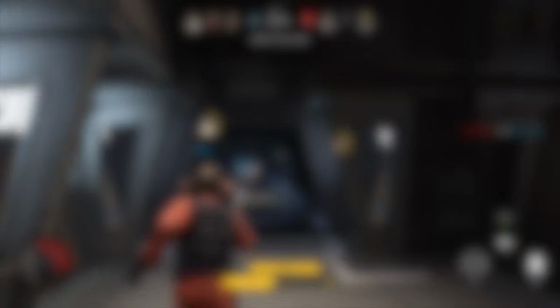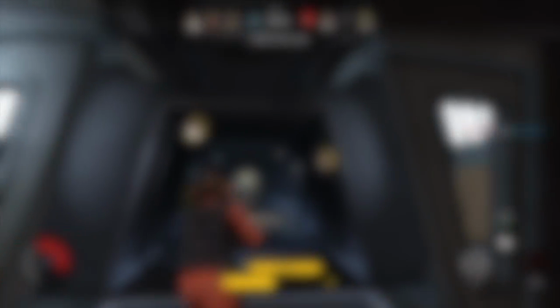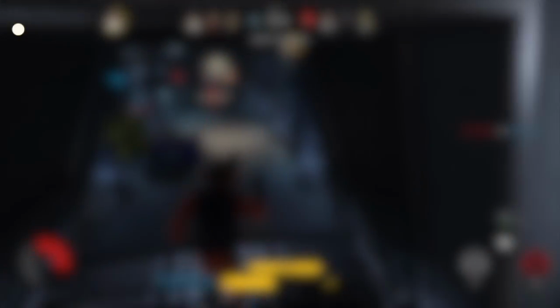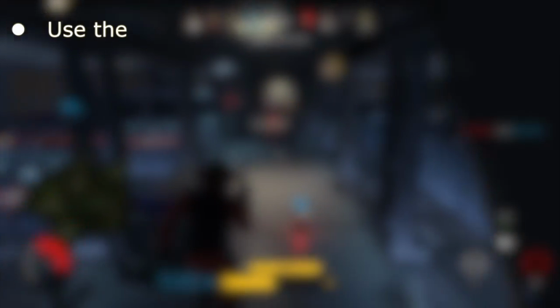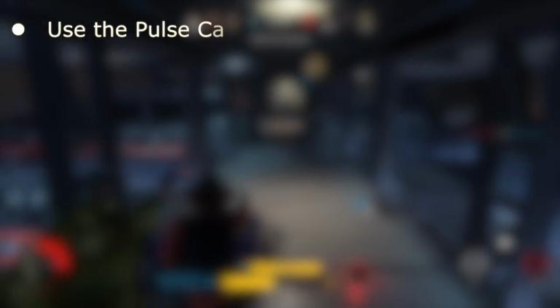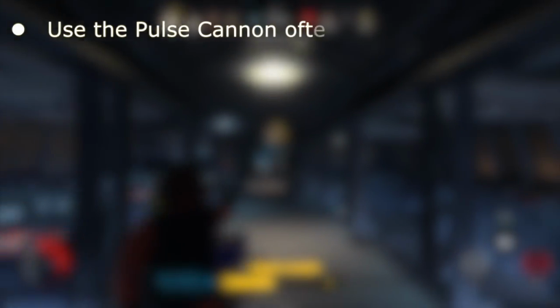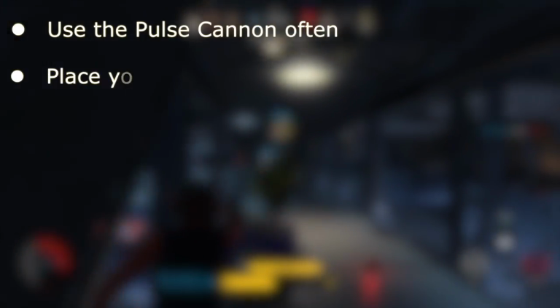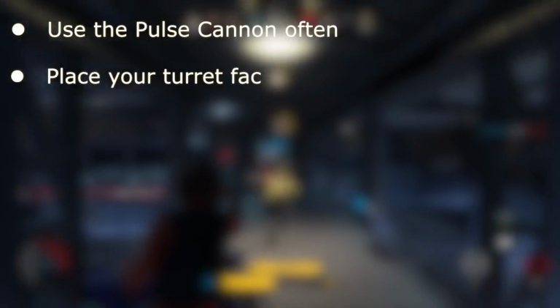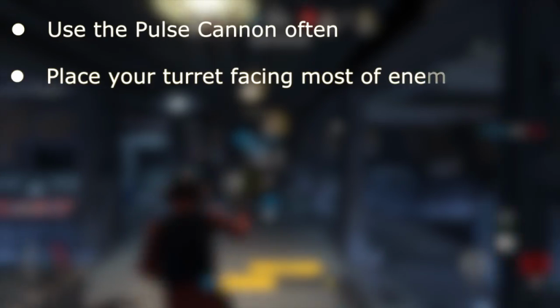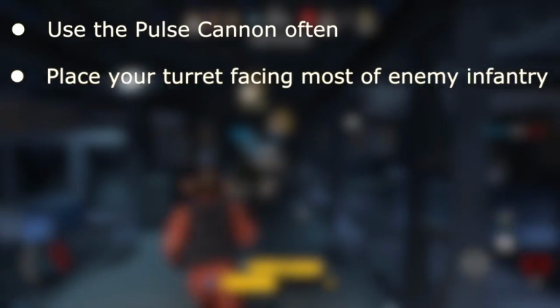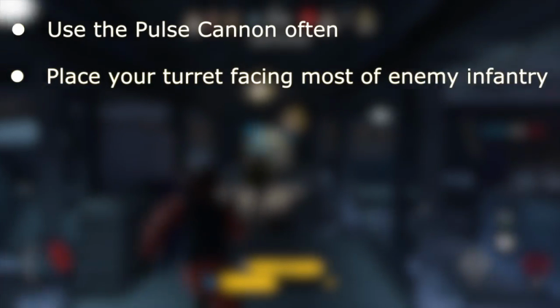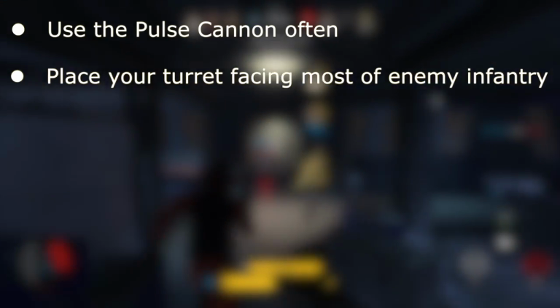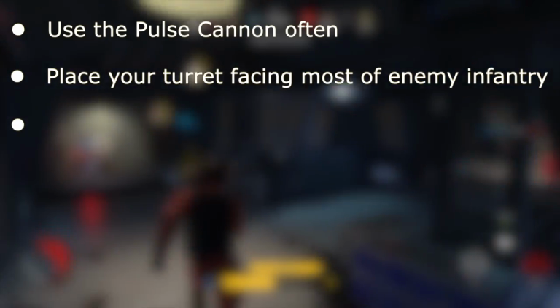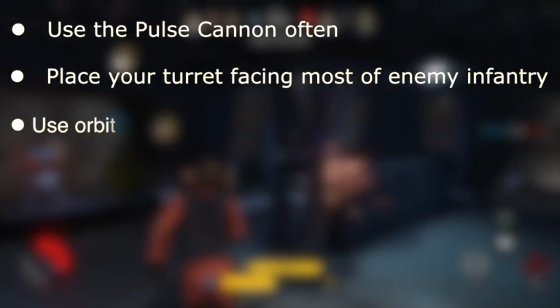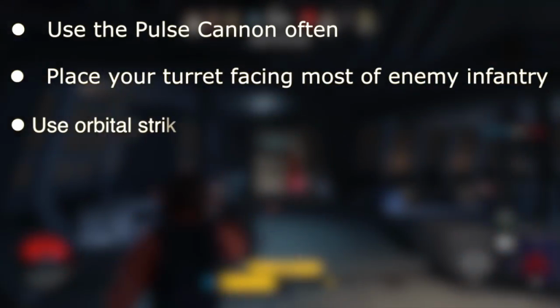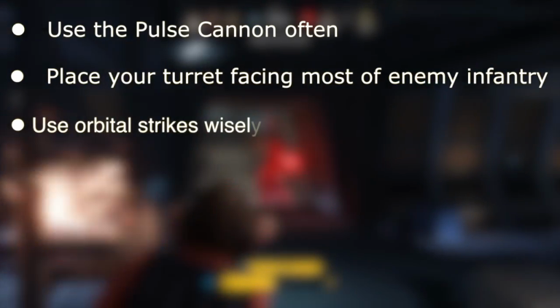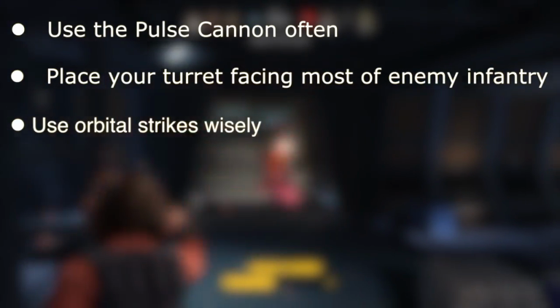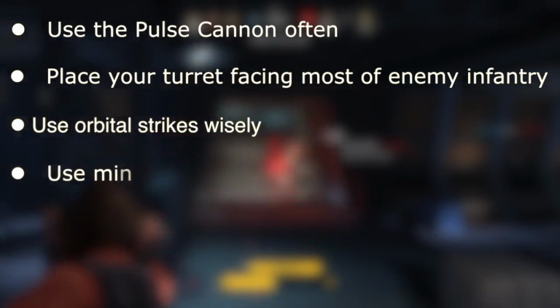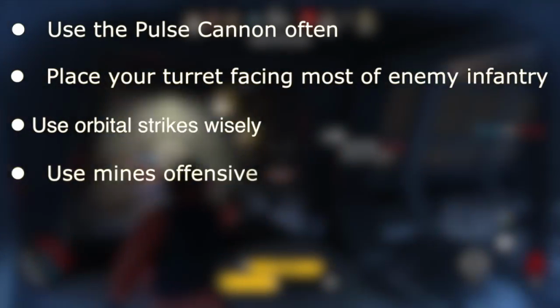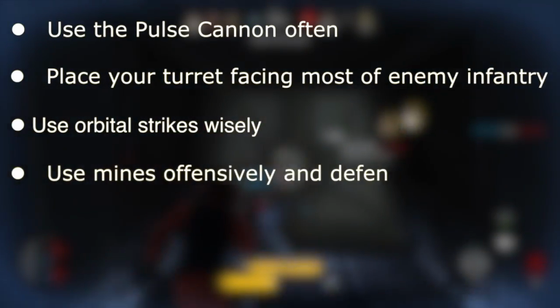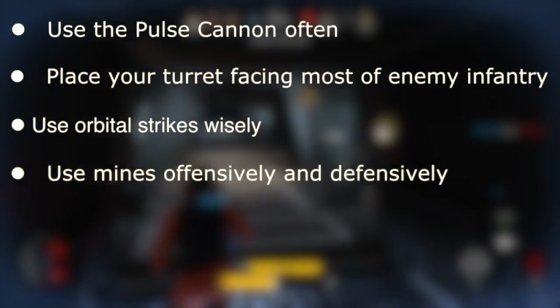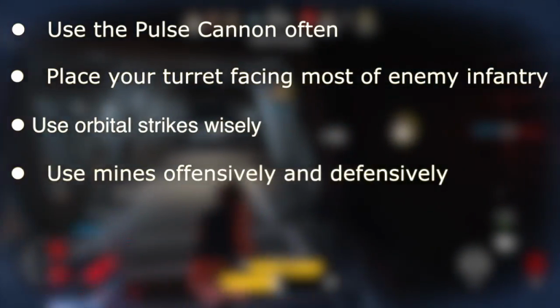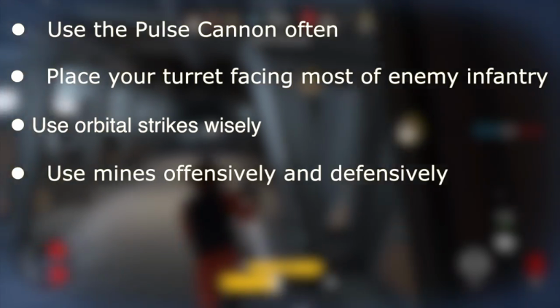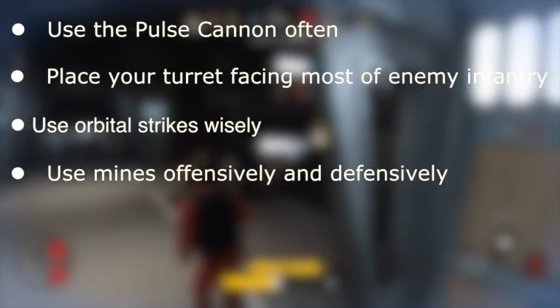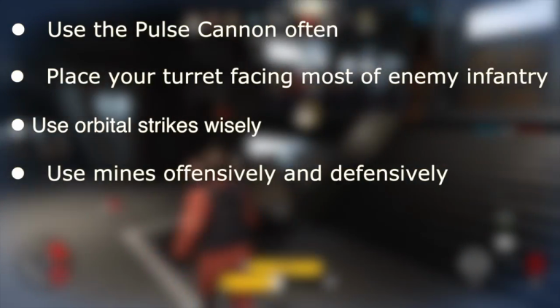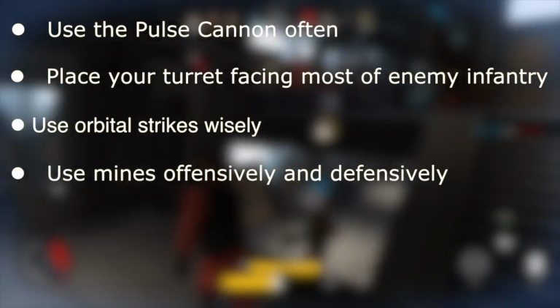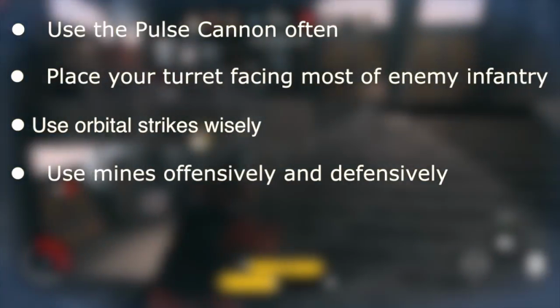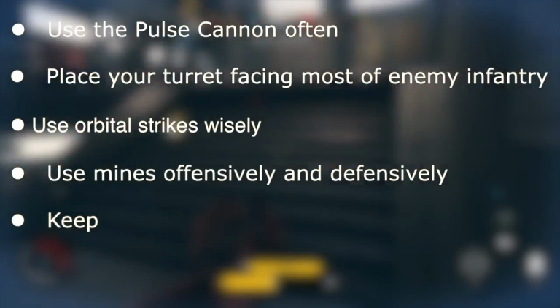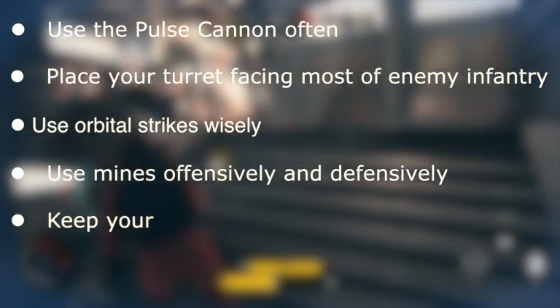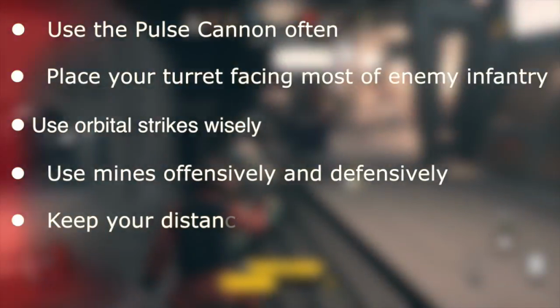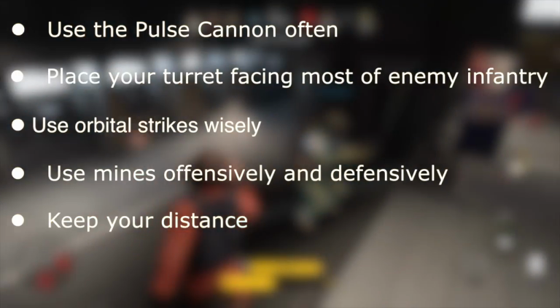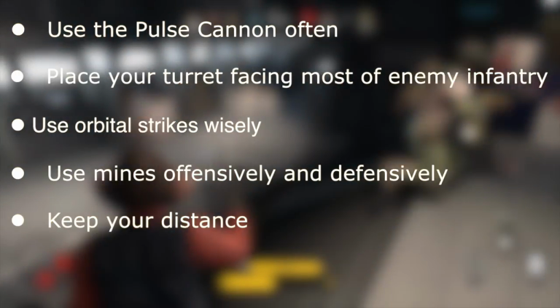Let's recap: Use the pulse cannon often. Place your turret facing most of the enemy infantry. Use orbital strikes wisely. Use proximity mines when running away. Place mines in the path of enemies. And keep your distance.